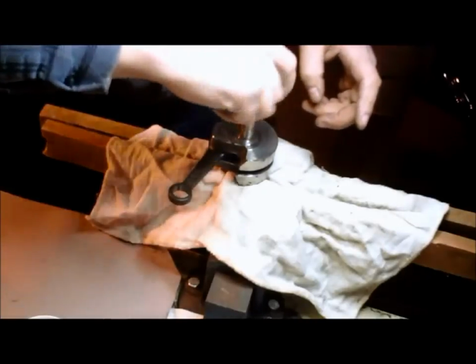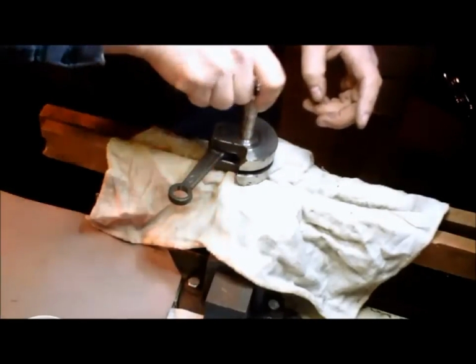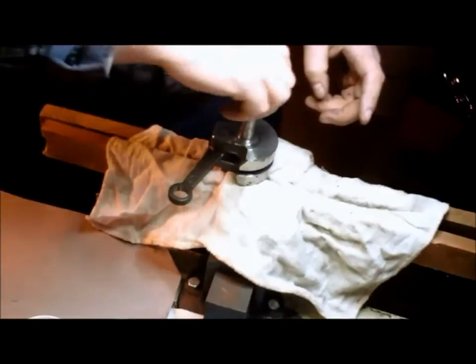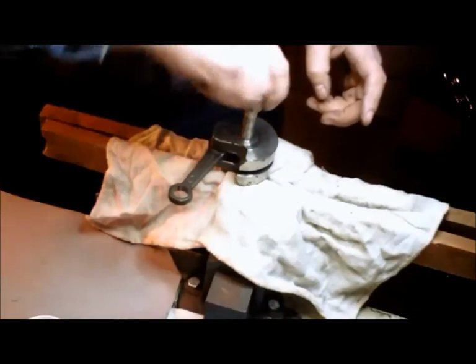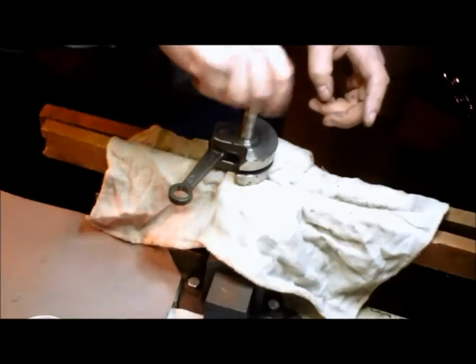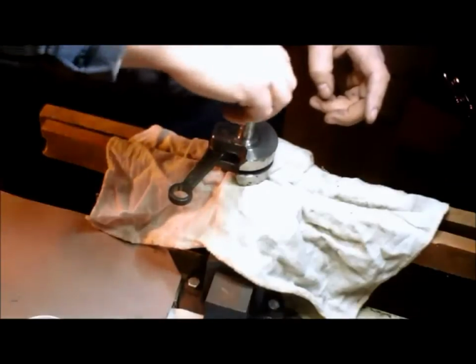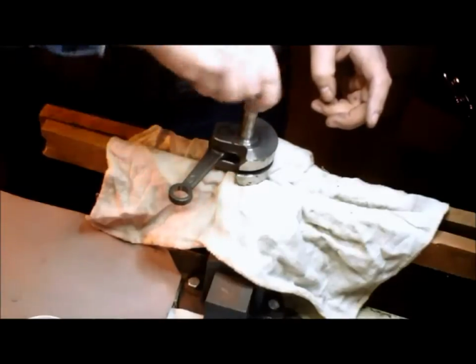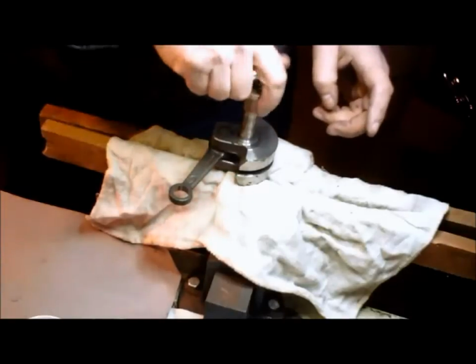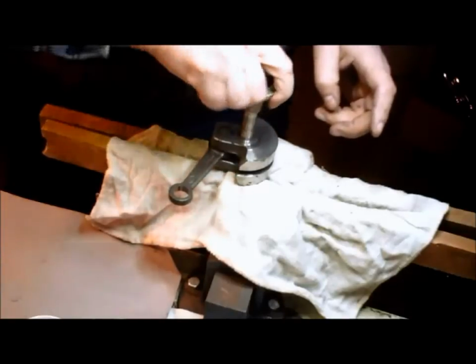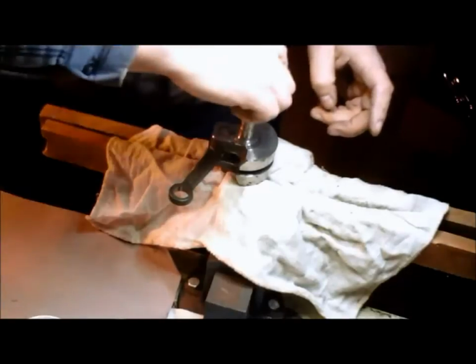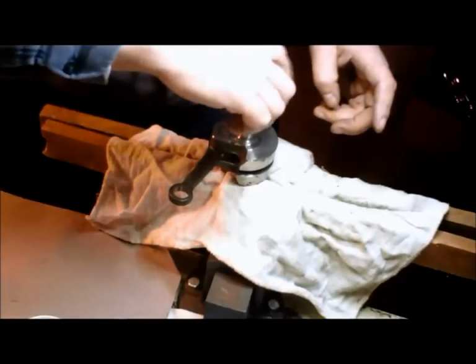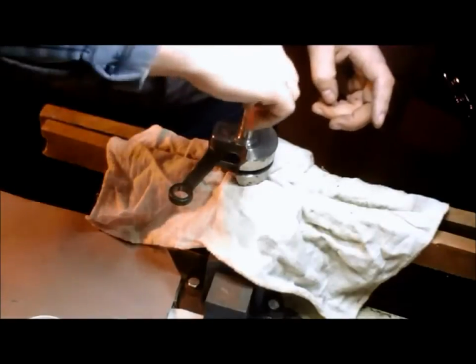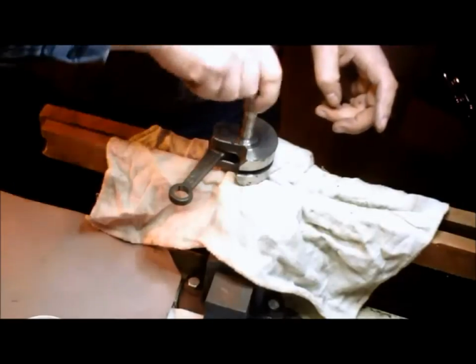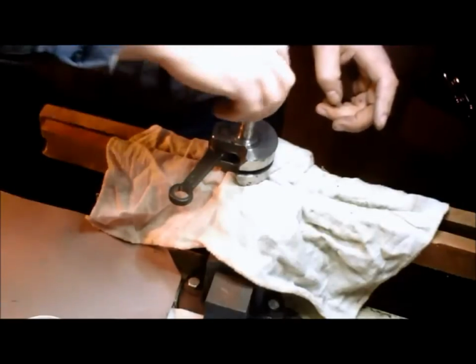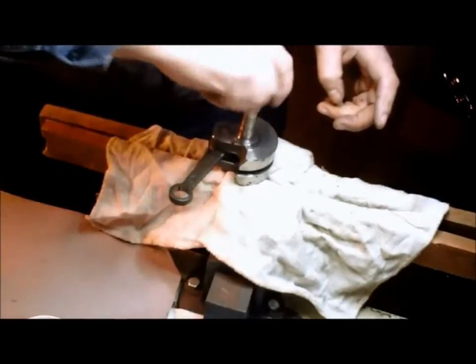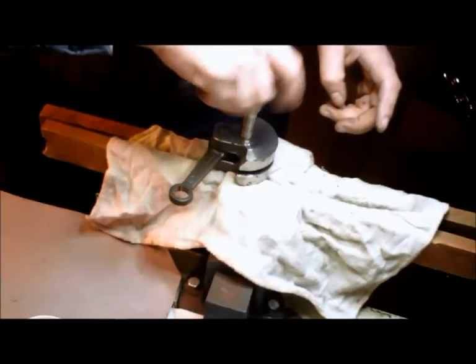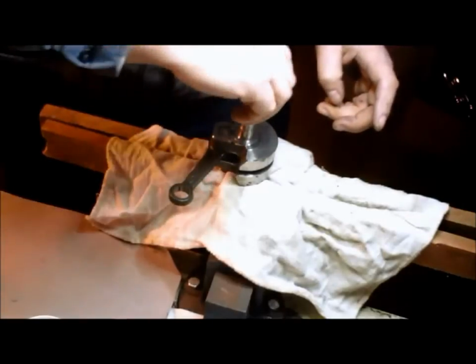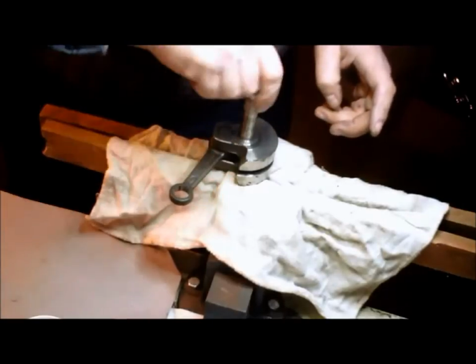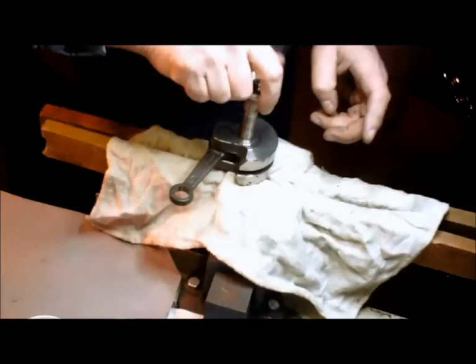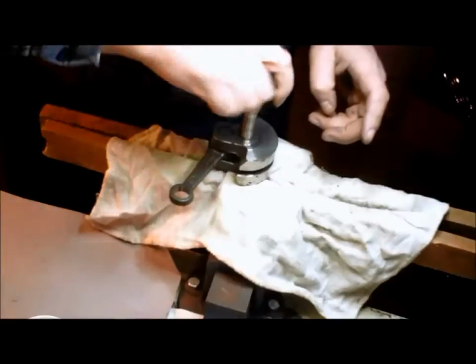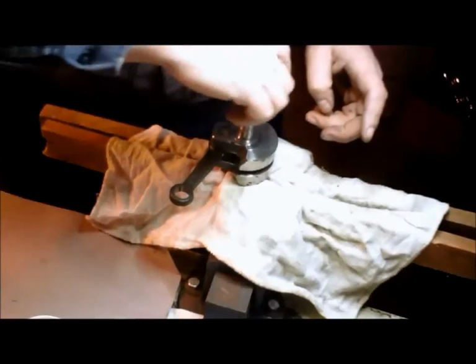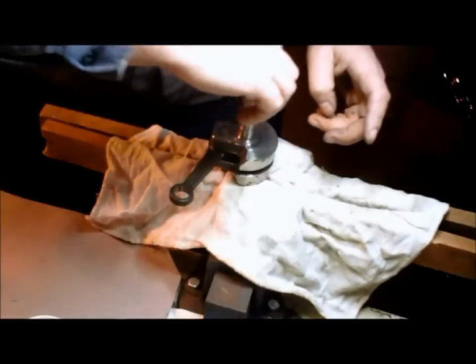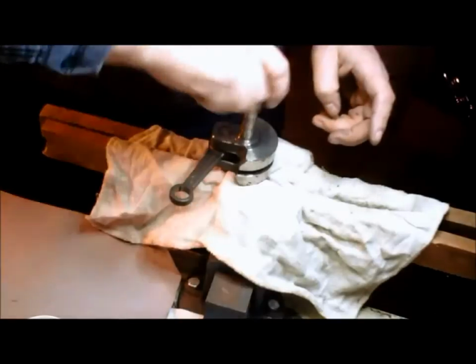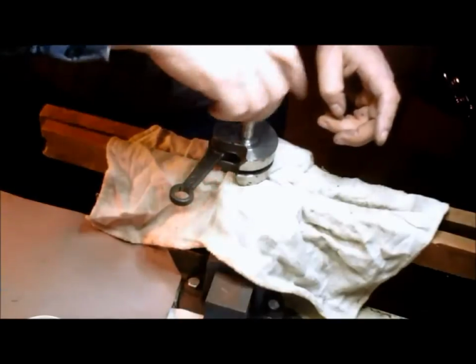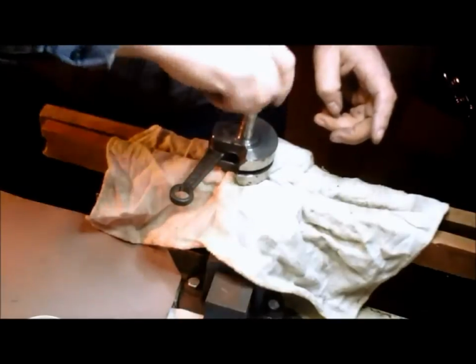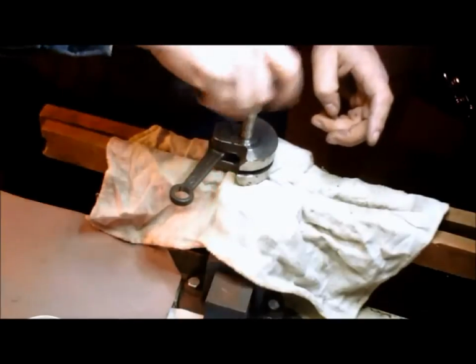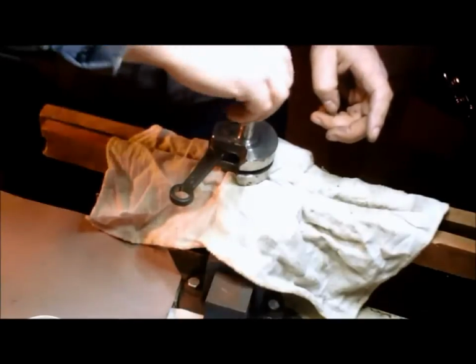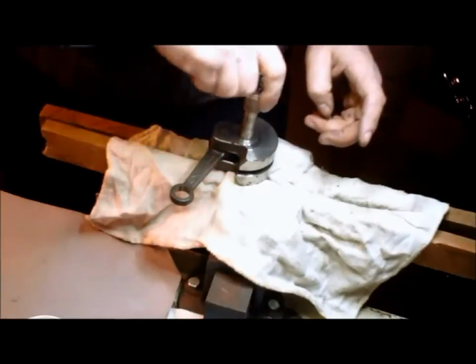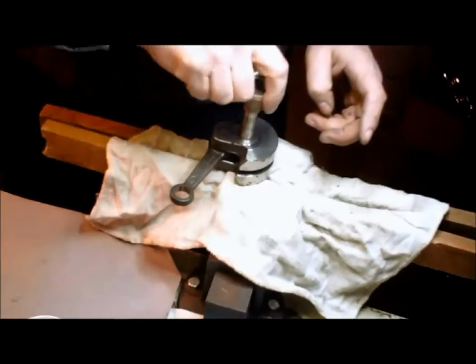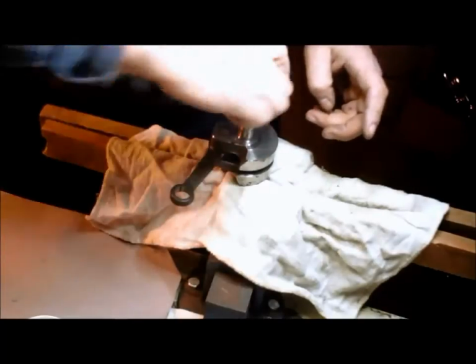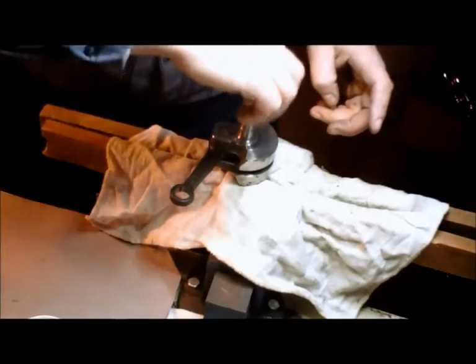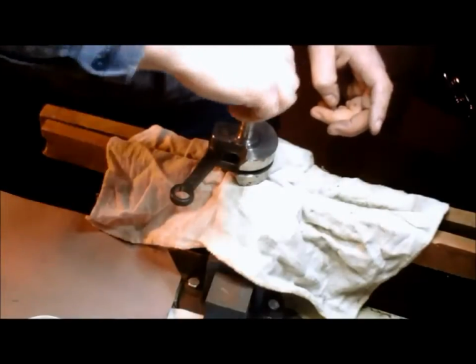Then do one, two, three, and then one back. One, two, three, and then one back. One, two, three, and then one back — repeating this lapping motion consistently.